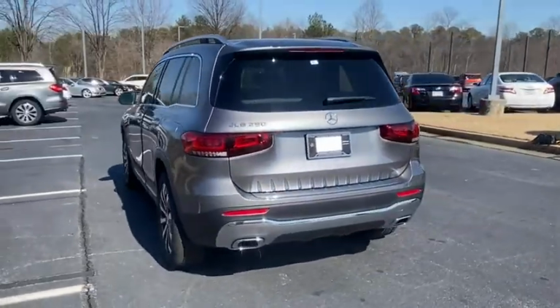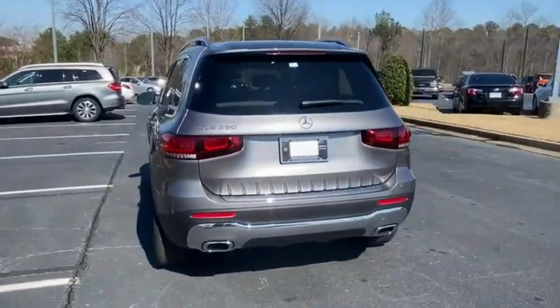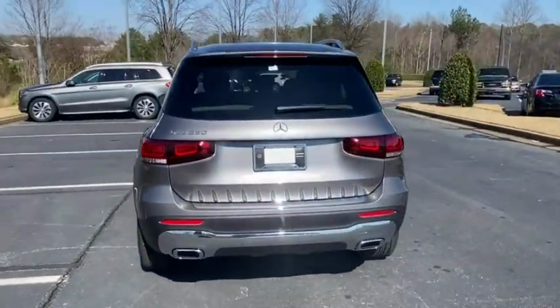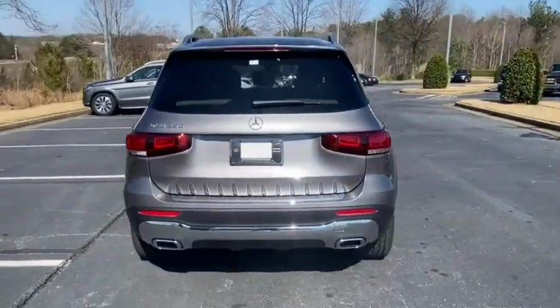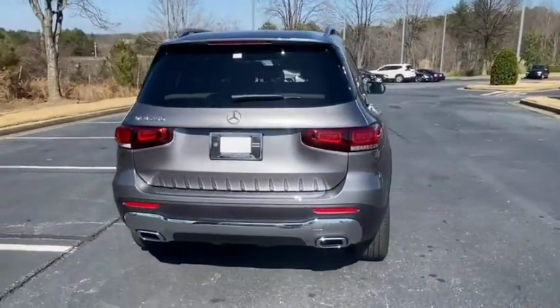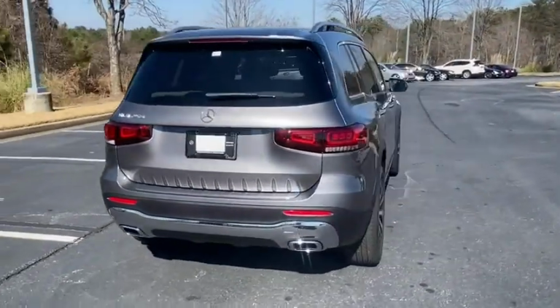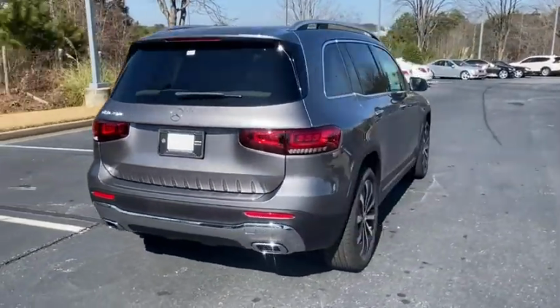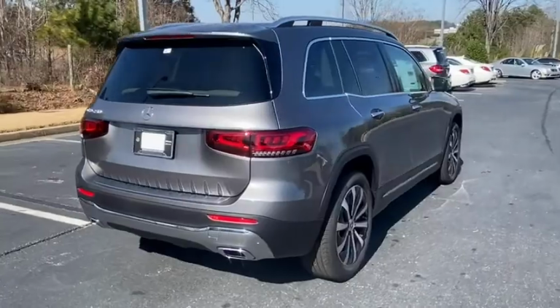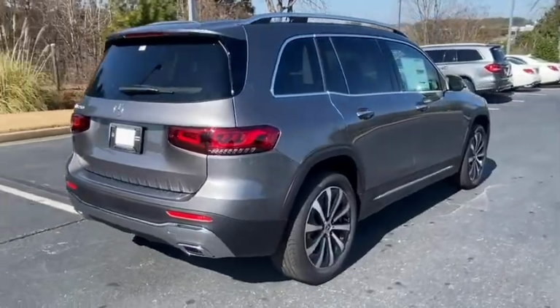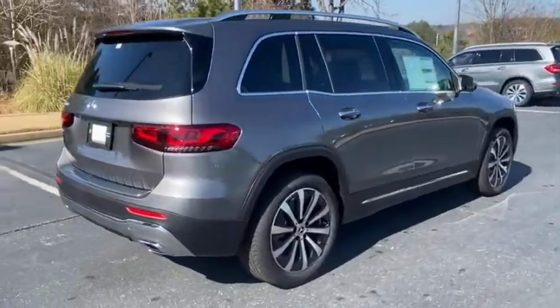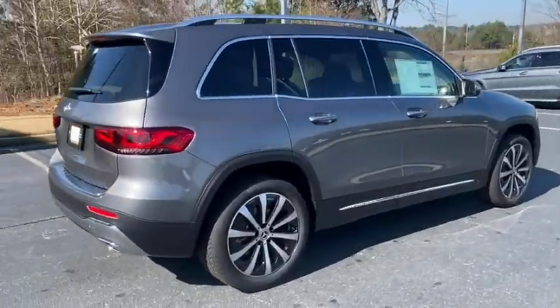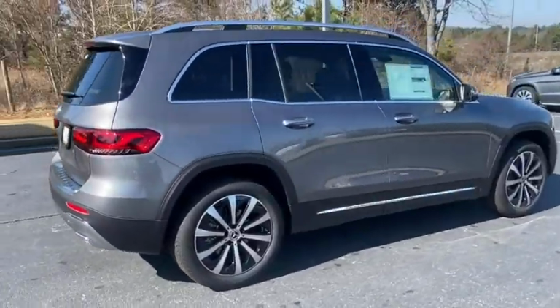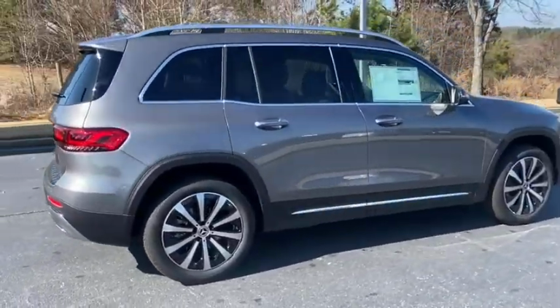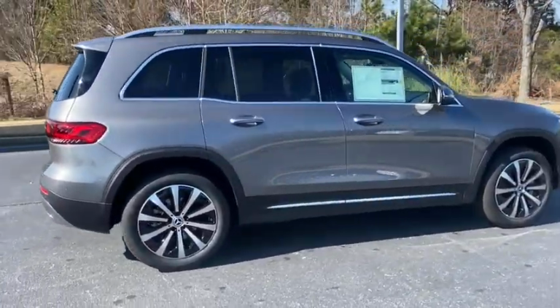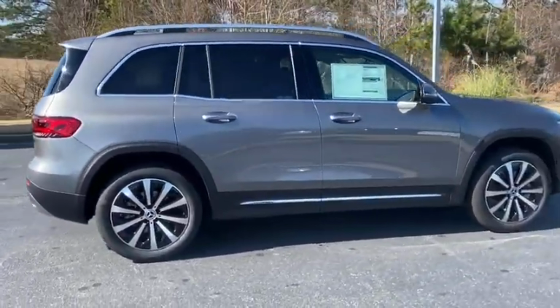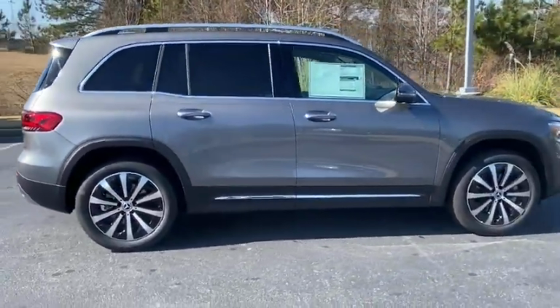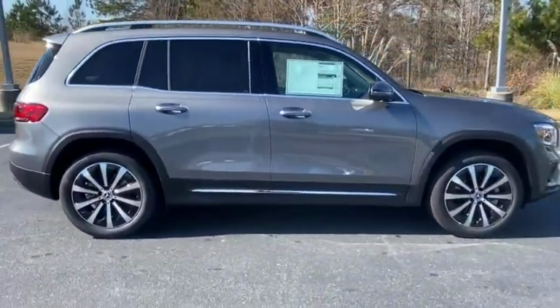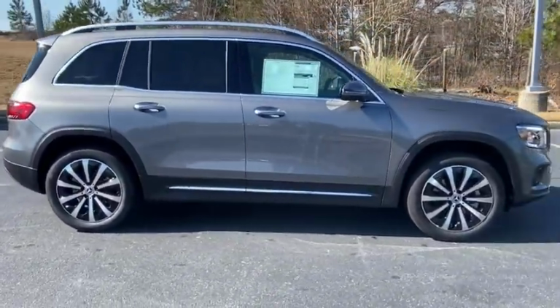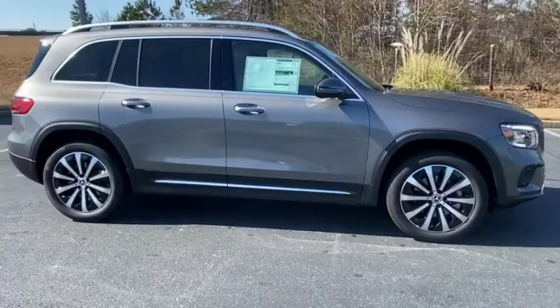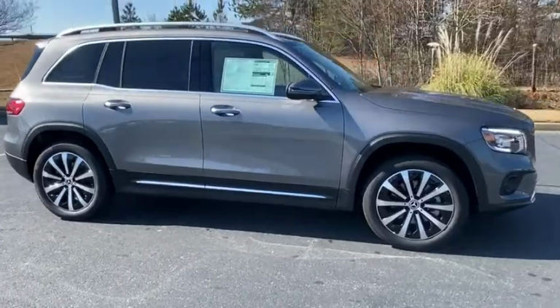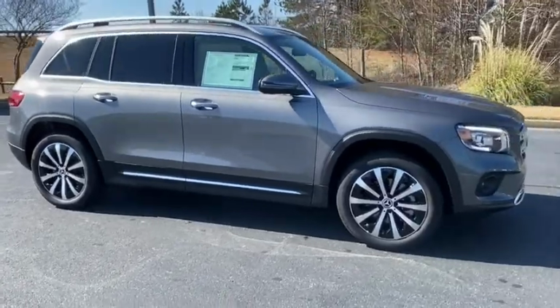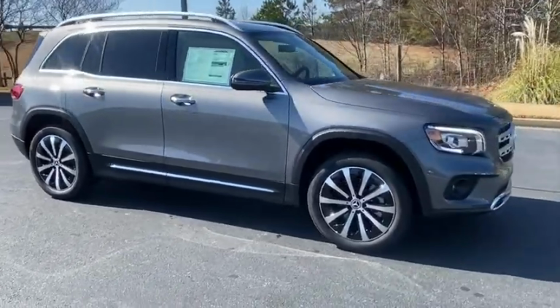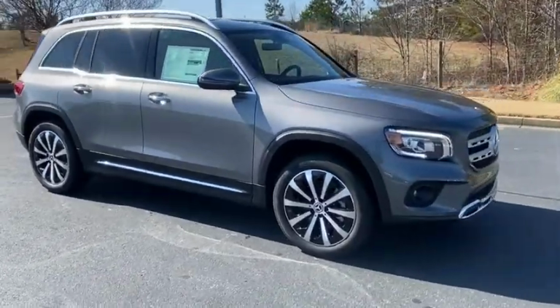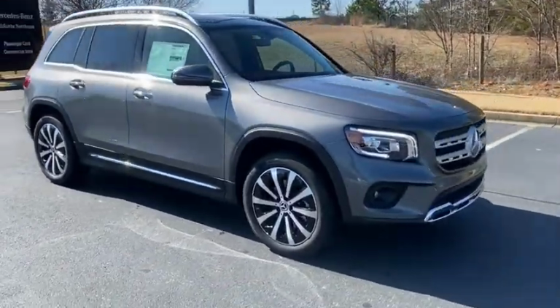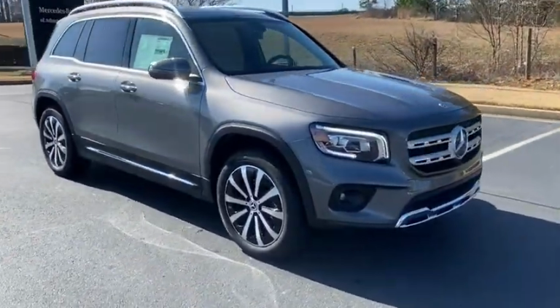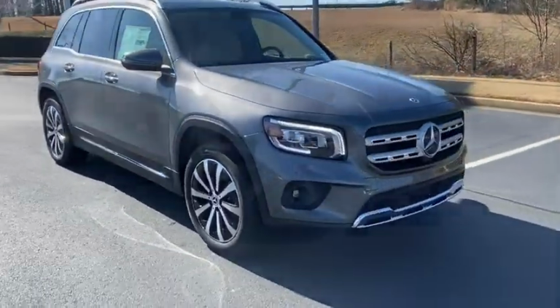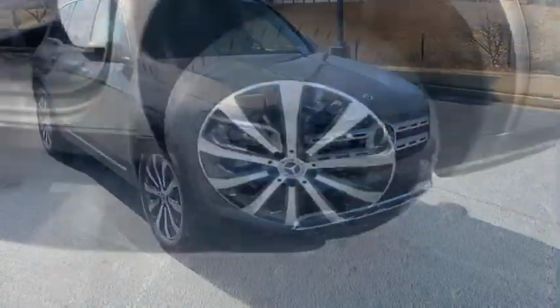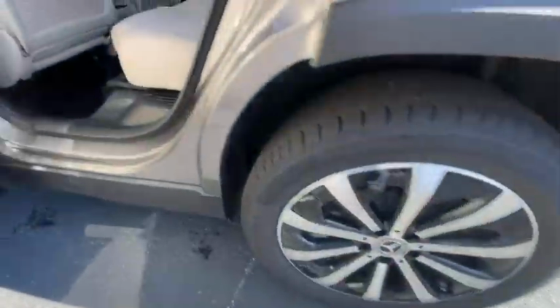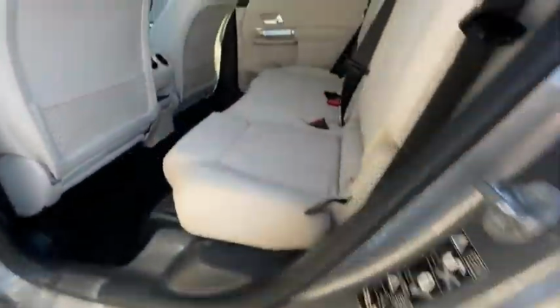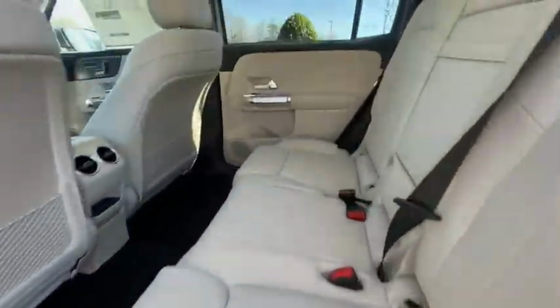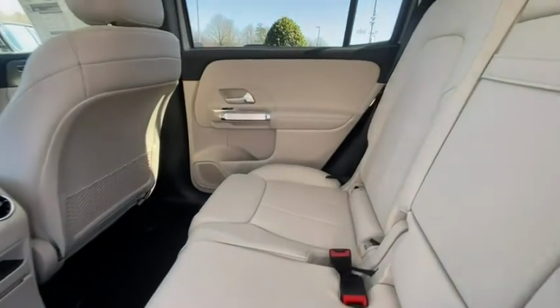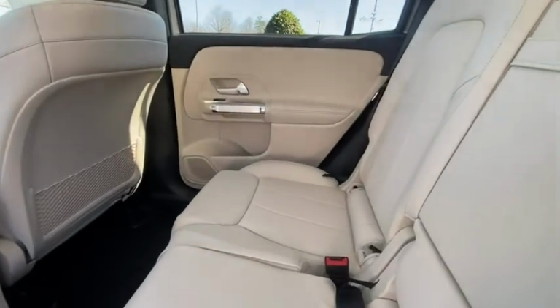Here are some of this vehicle's great options: traction control, power liftgate, power passenger seat, Bluetooth wireless data, hands-free phone, dual airbags, HomeLink garage door opener, alloy wheels, power steering, four-wheel disc brakes.